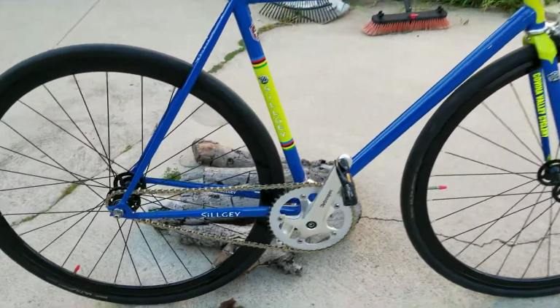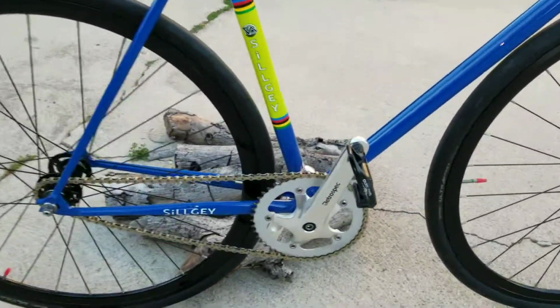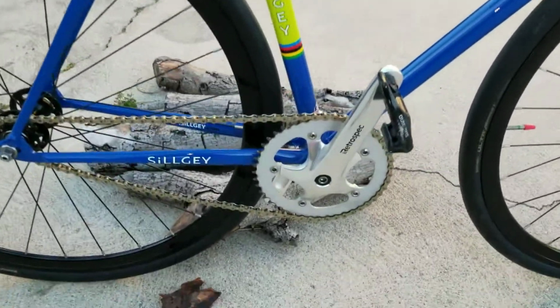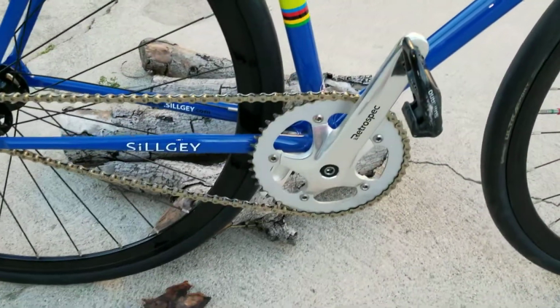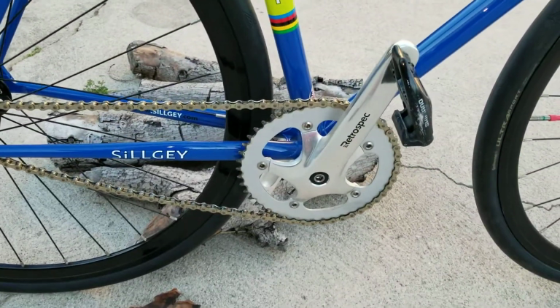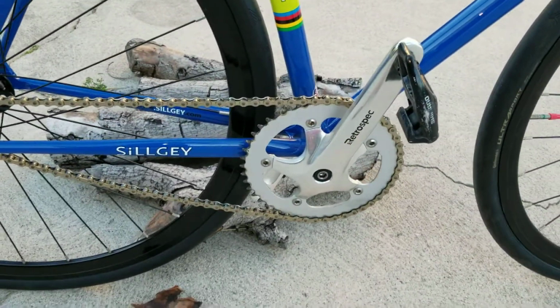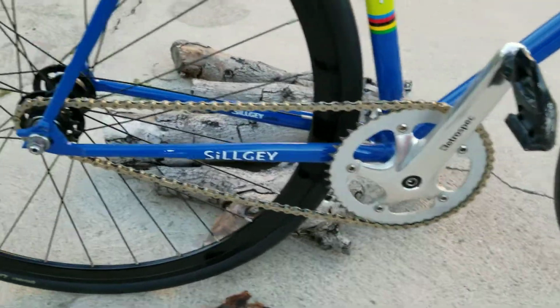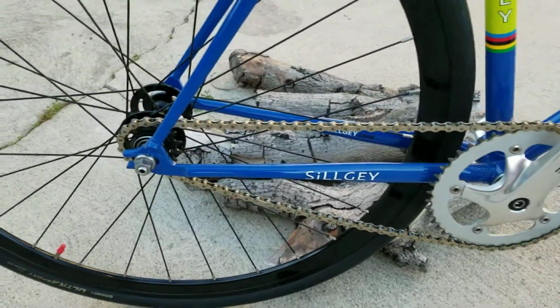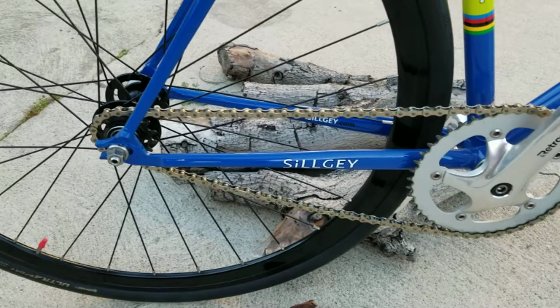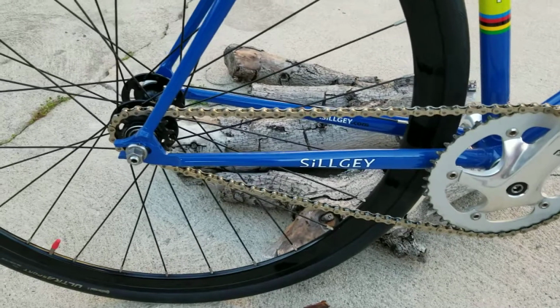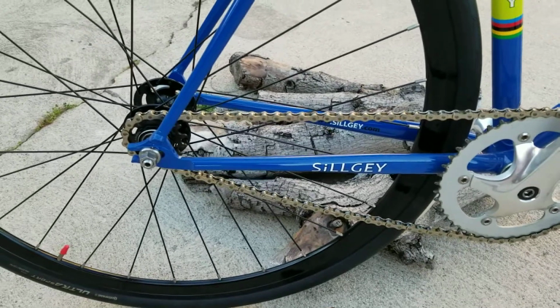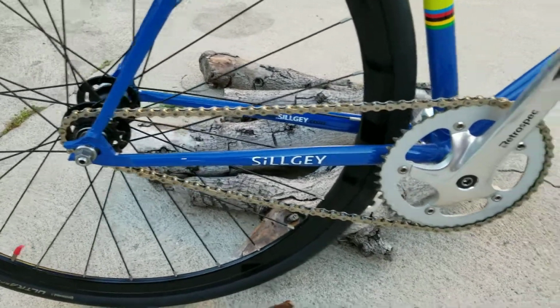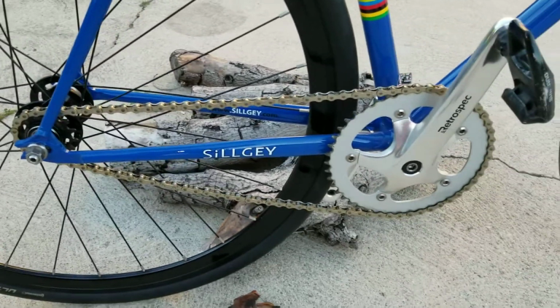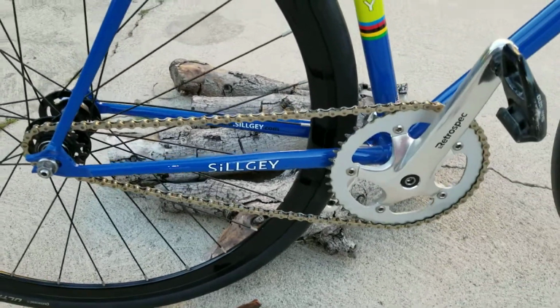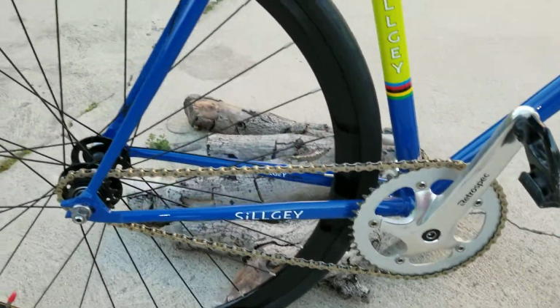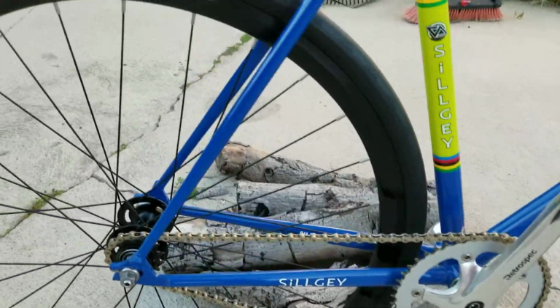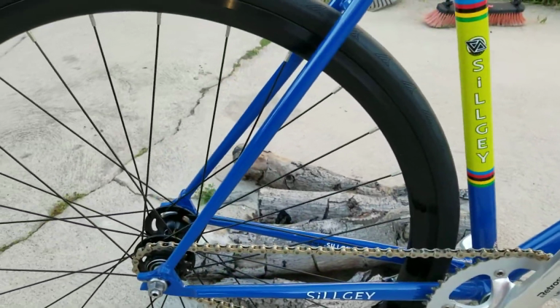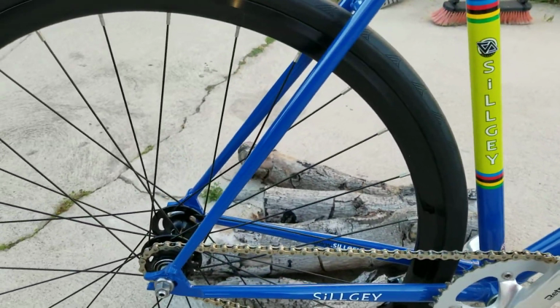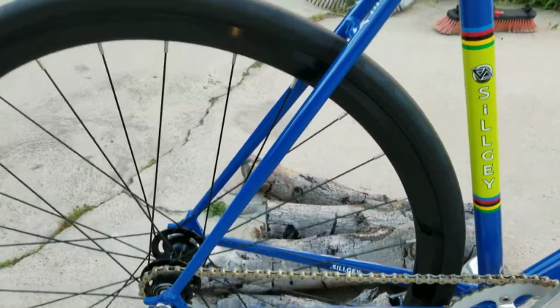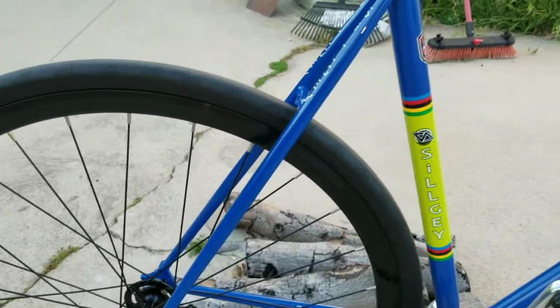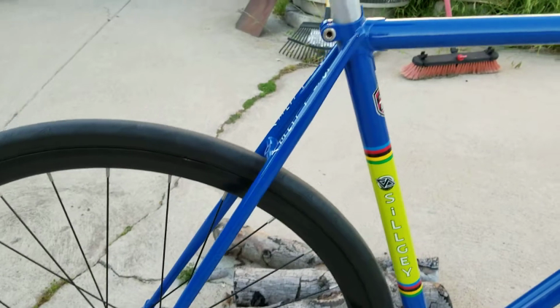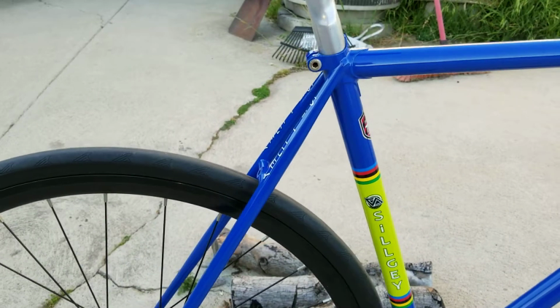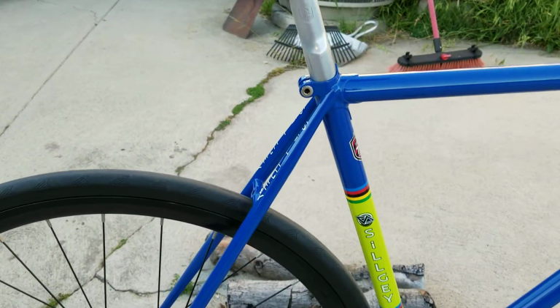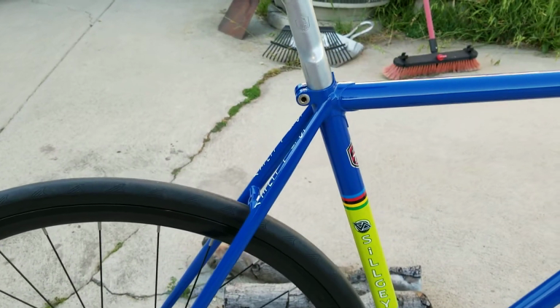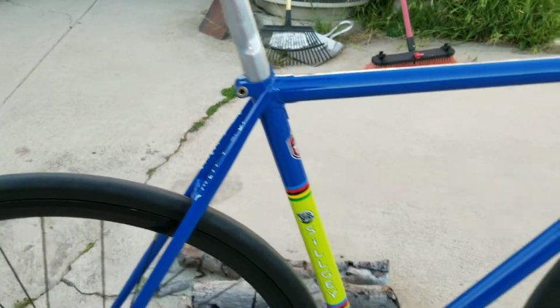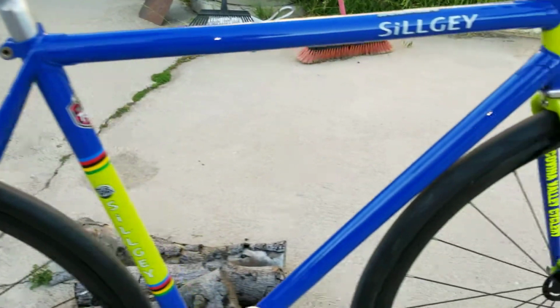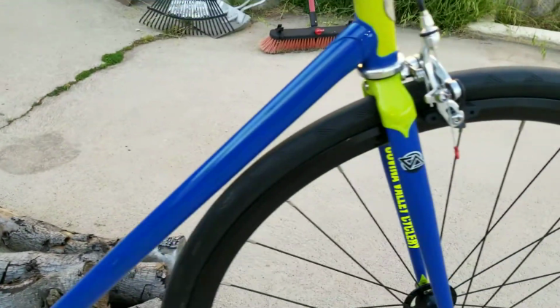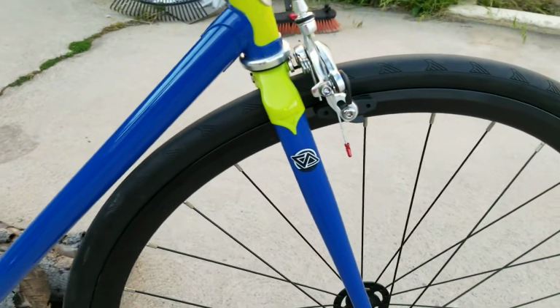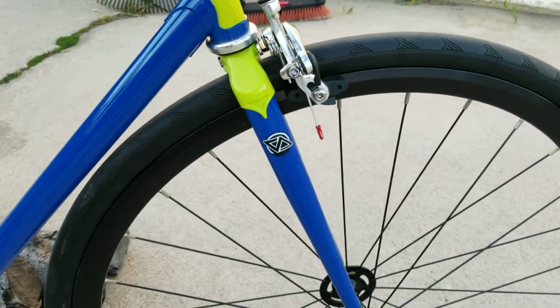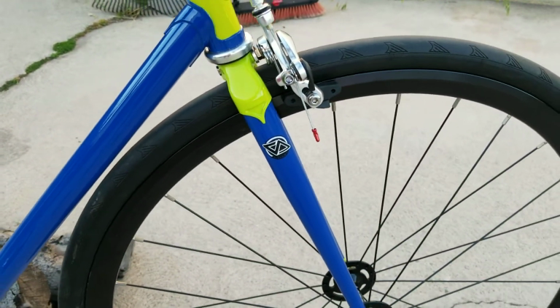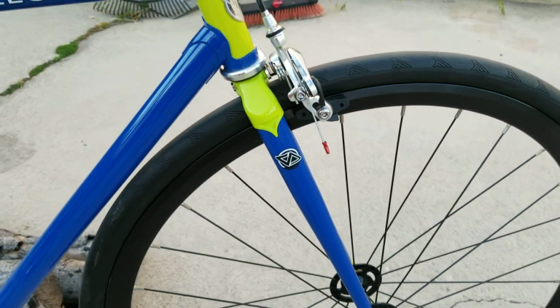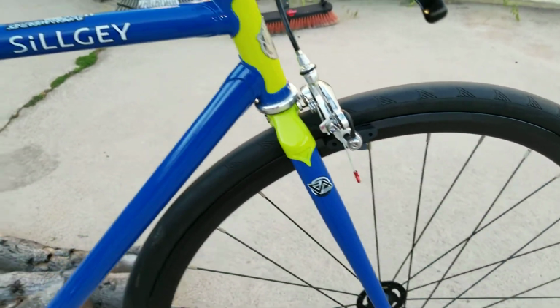Retro-spec Franks Shimano clipless pedals. The gearing on it is a 16-46. This is a beautiful Chromoly frame, lugged. Steel front fork as well, Chromoly.